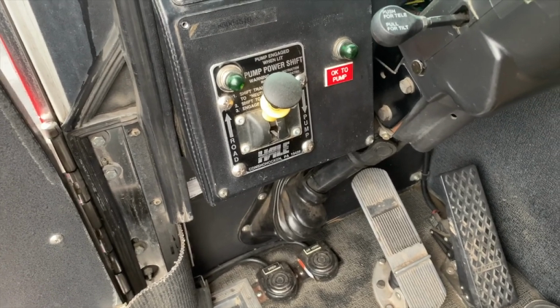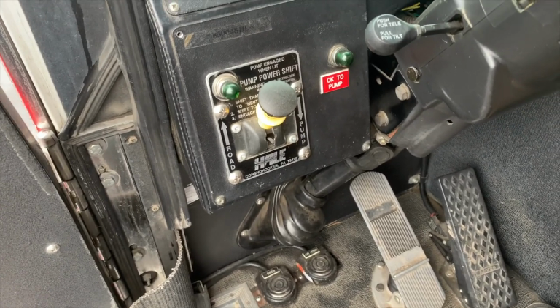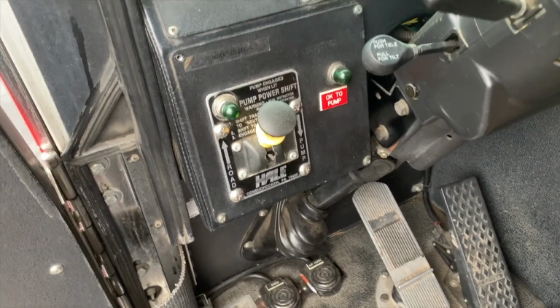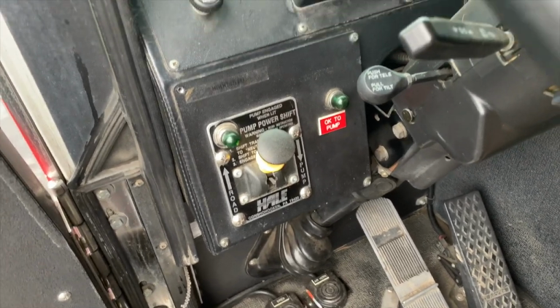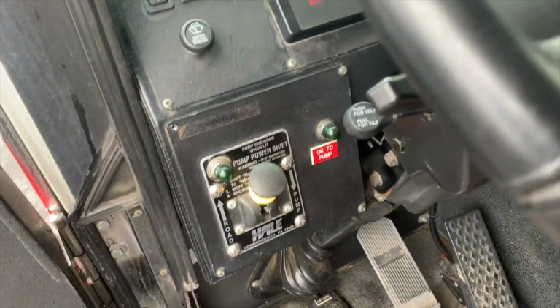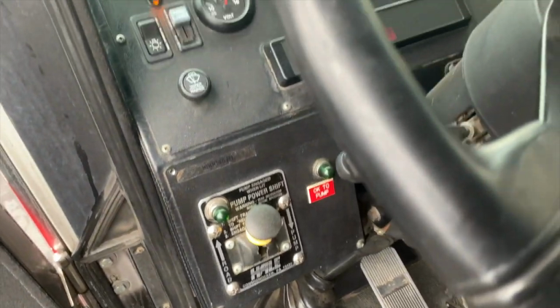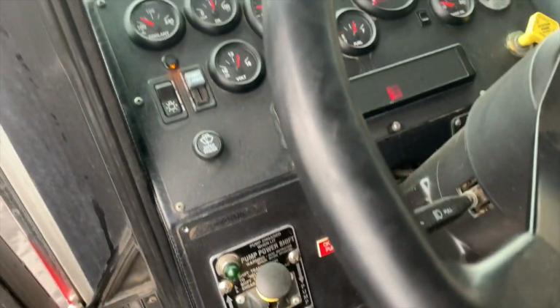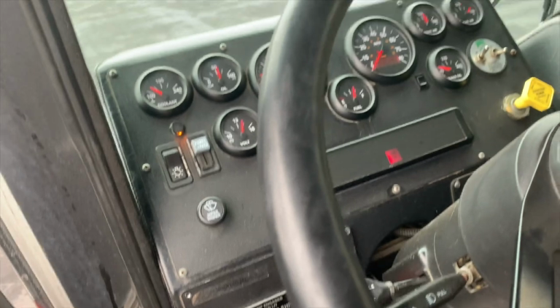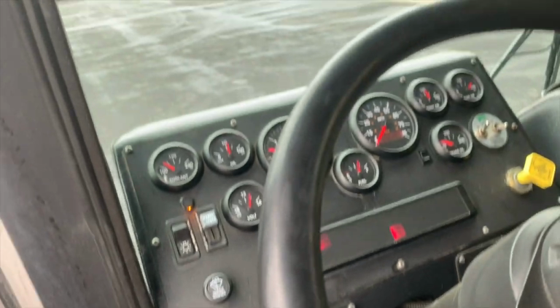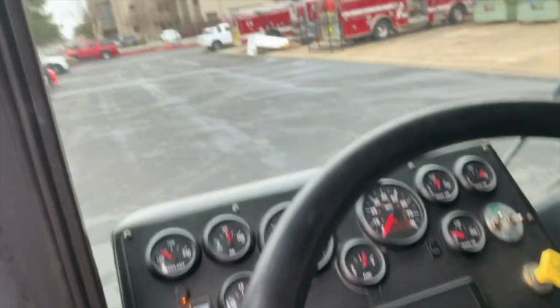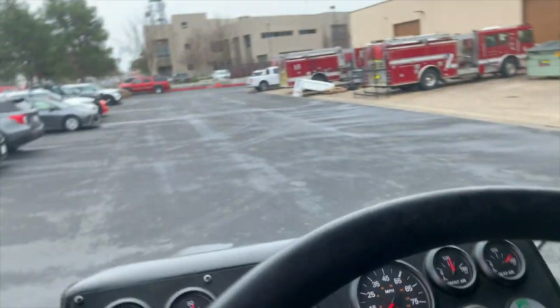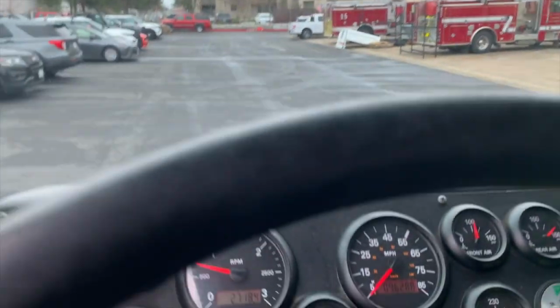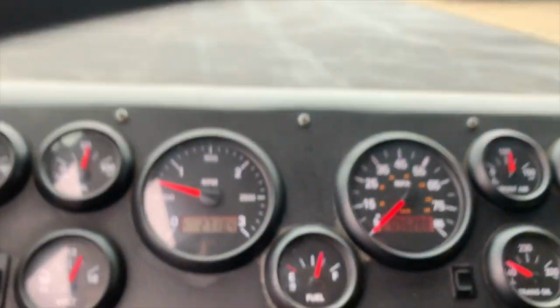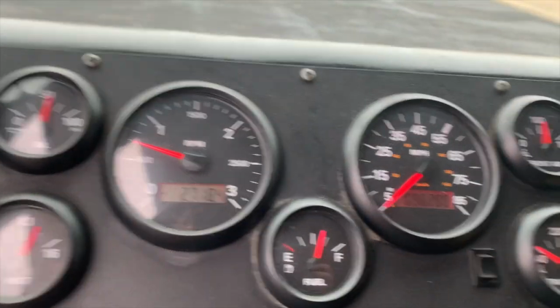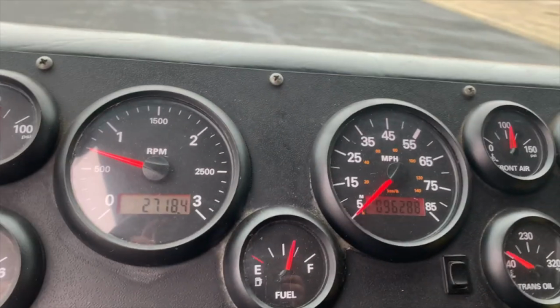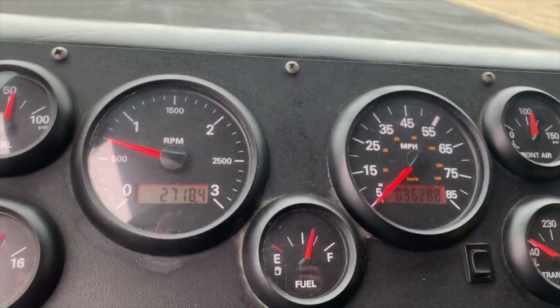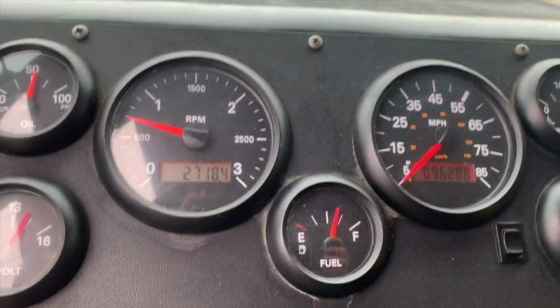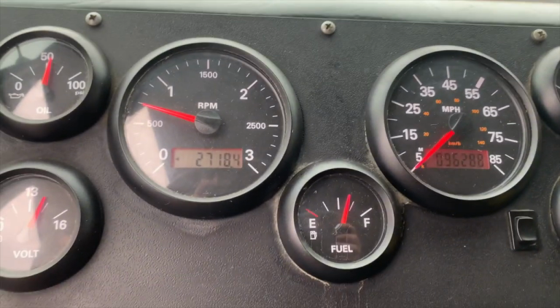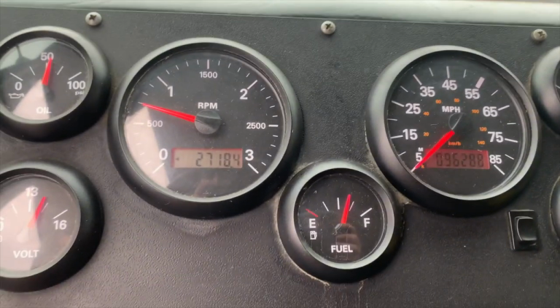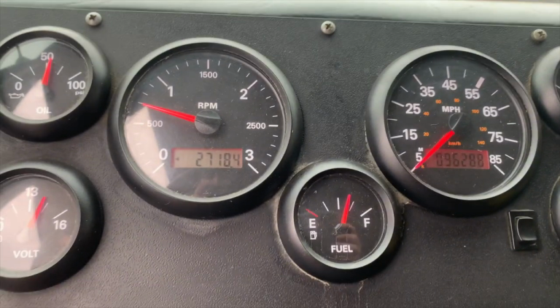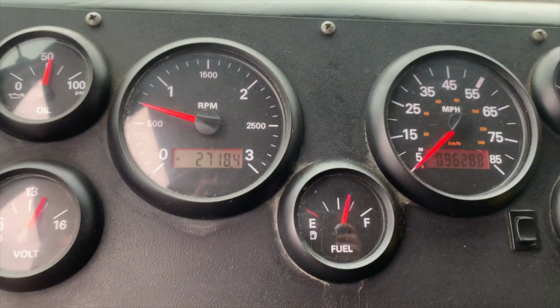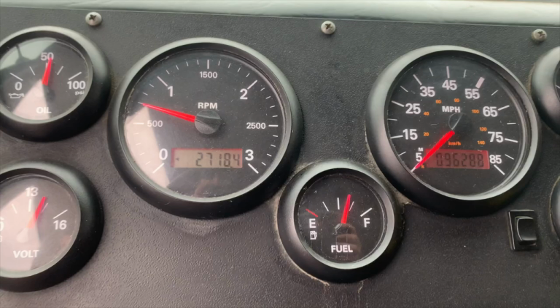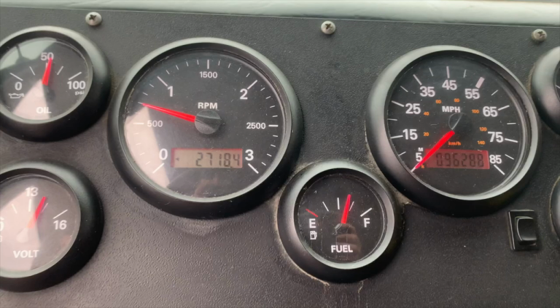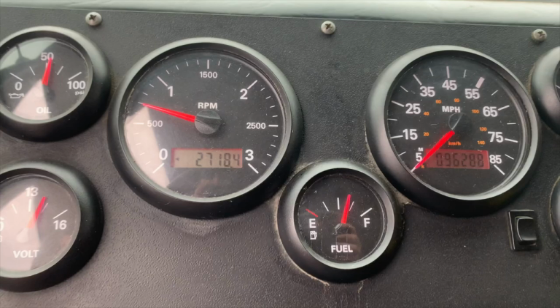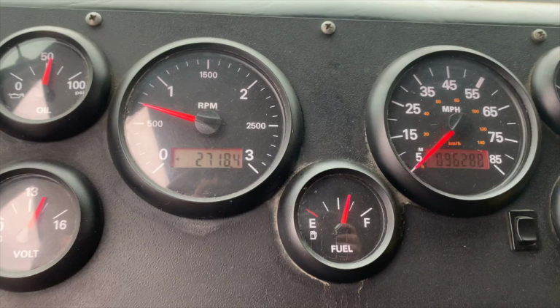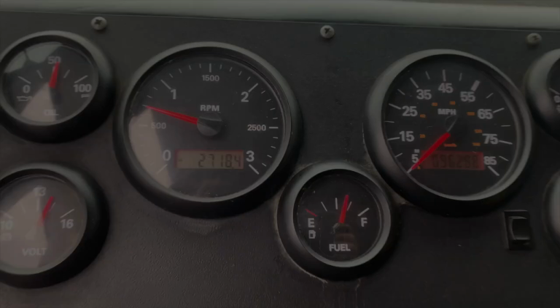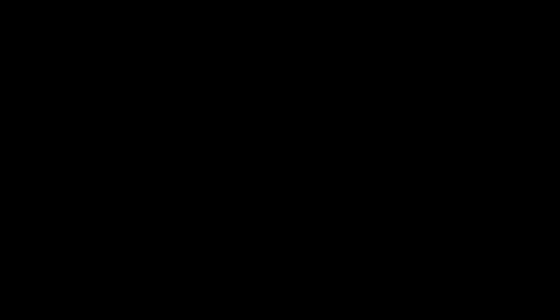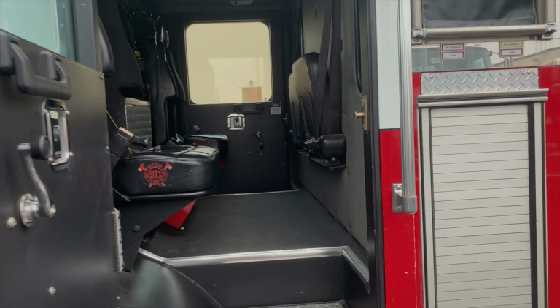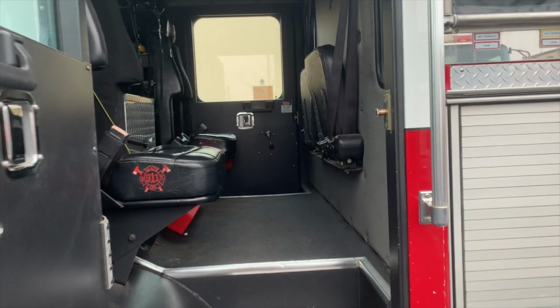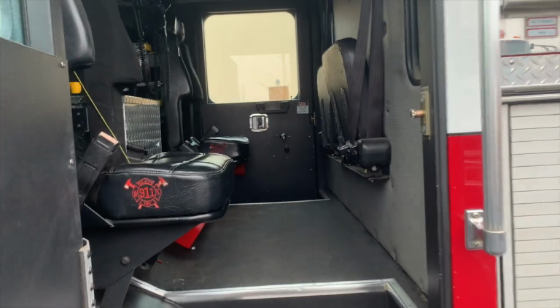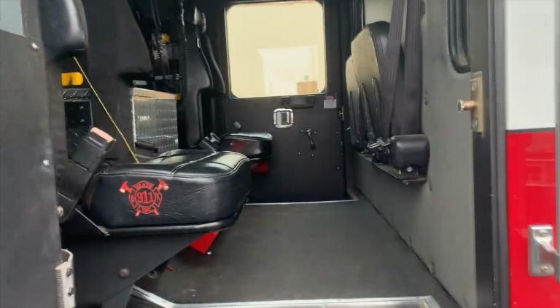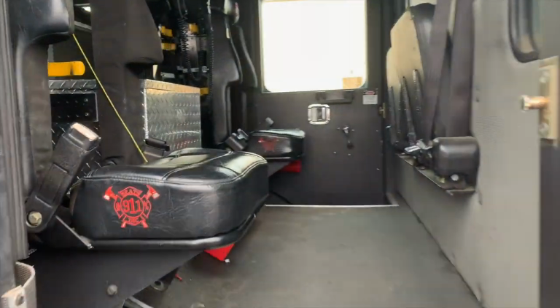Moving back to the gauge cluster, you'll see there are 2,718 hours on the motor, as well as 96,288 road miles.